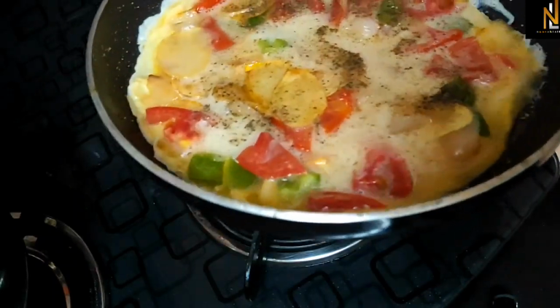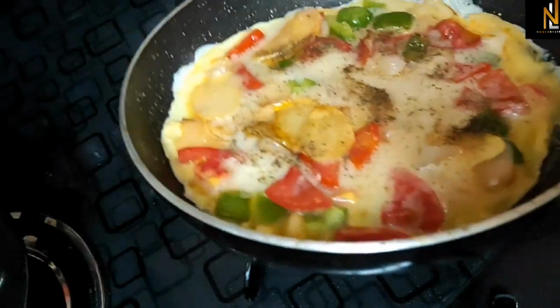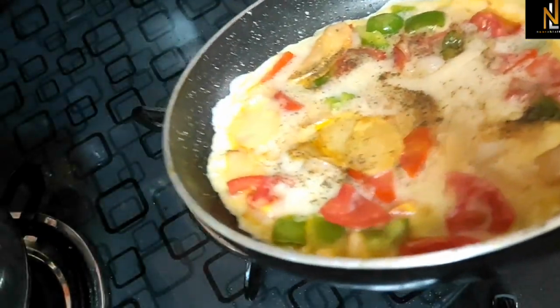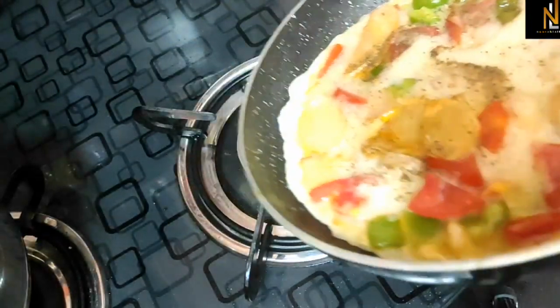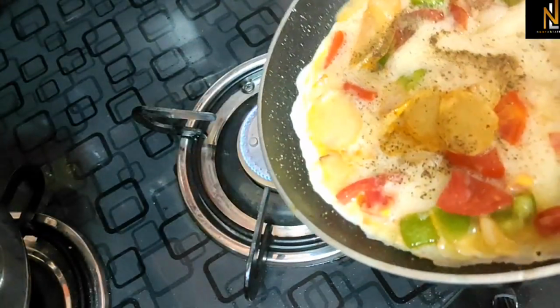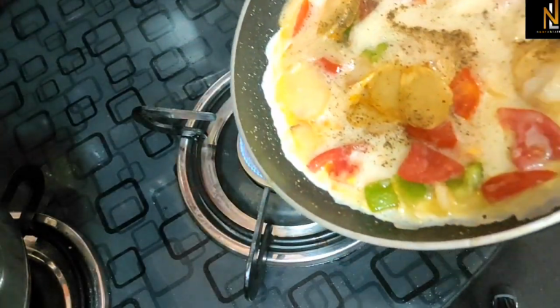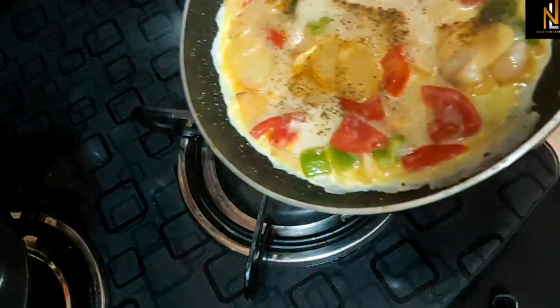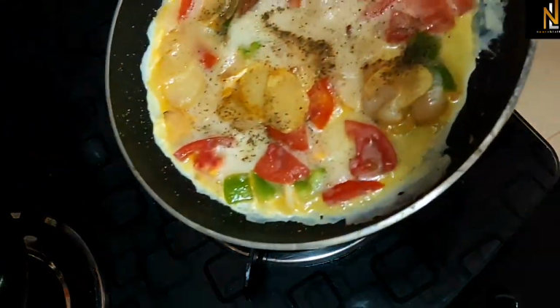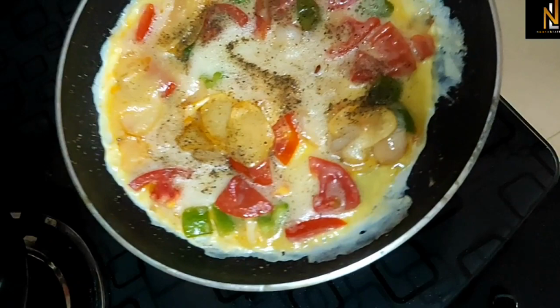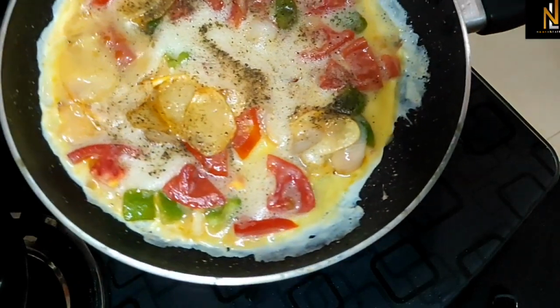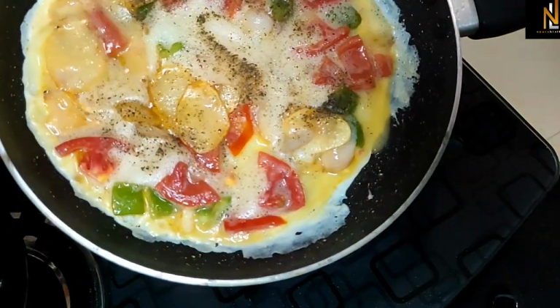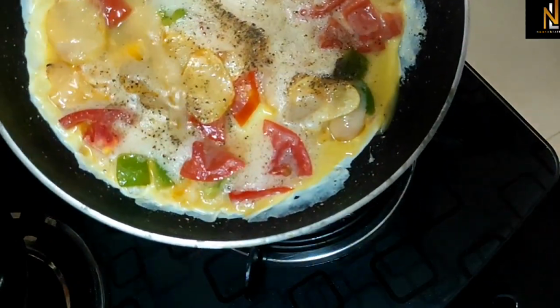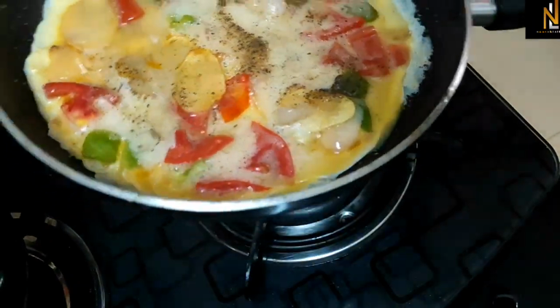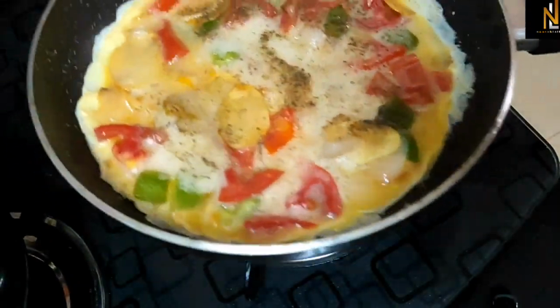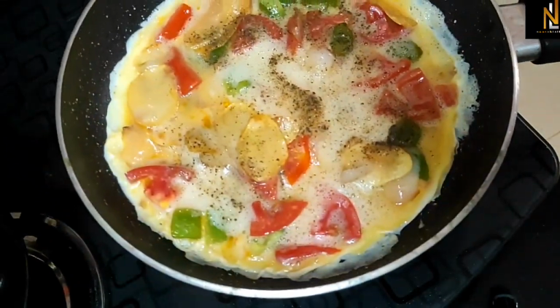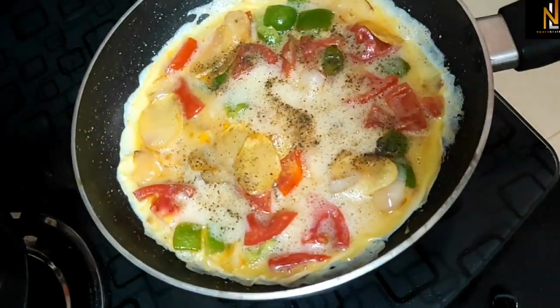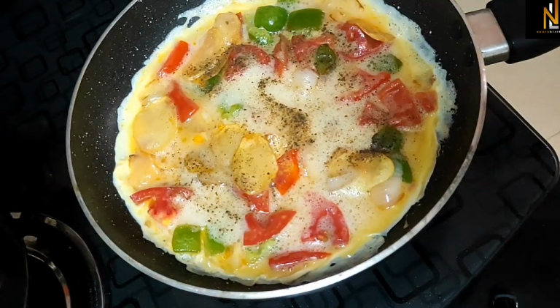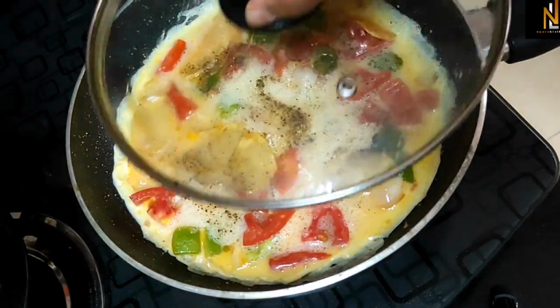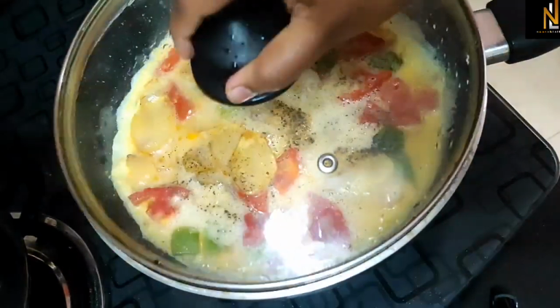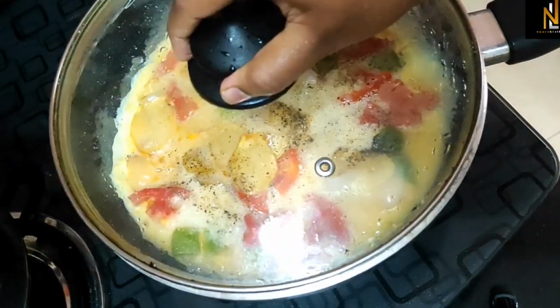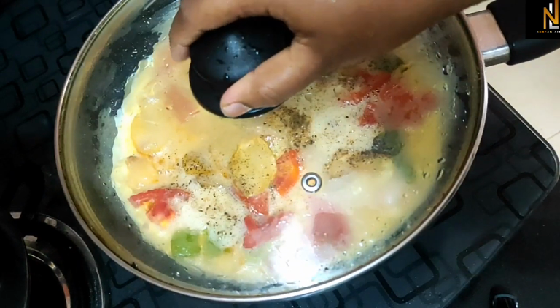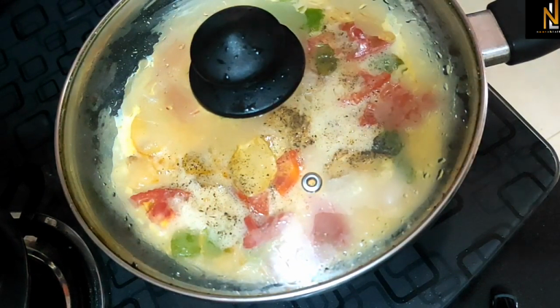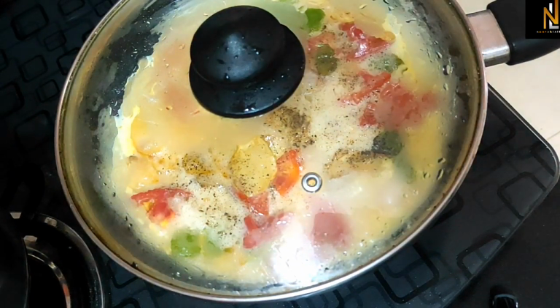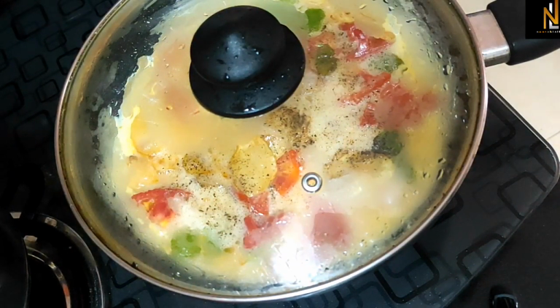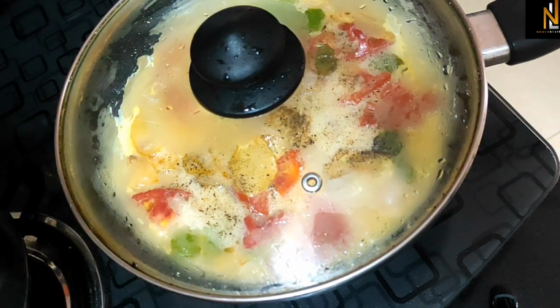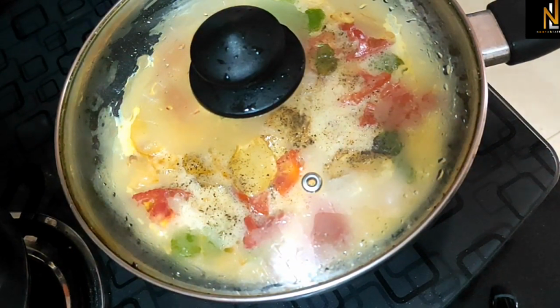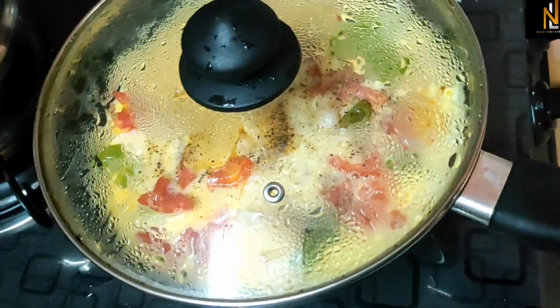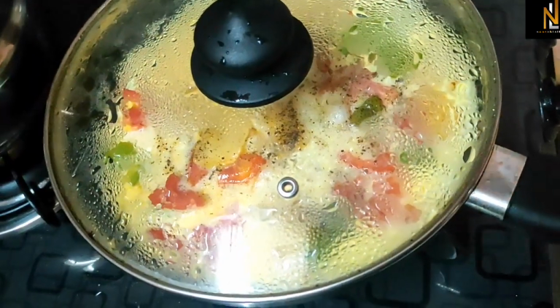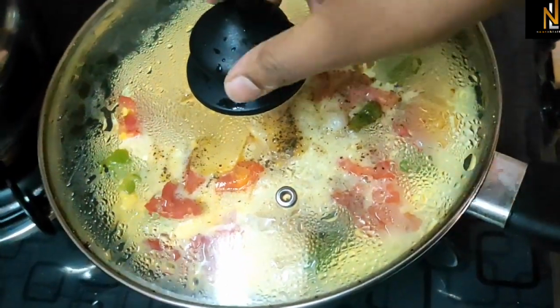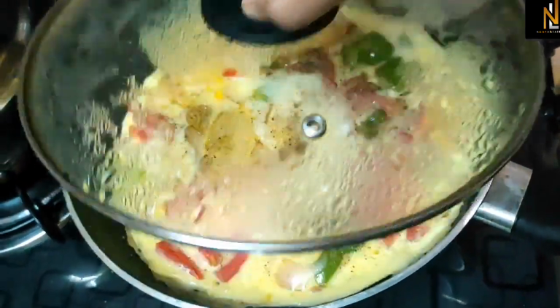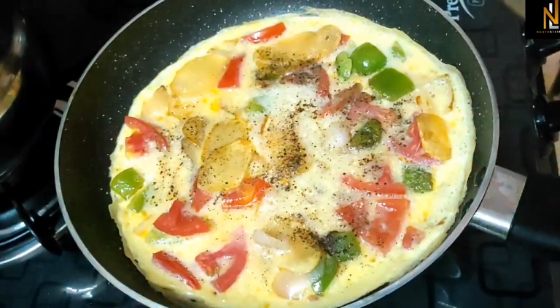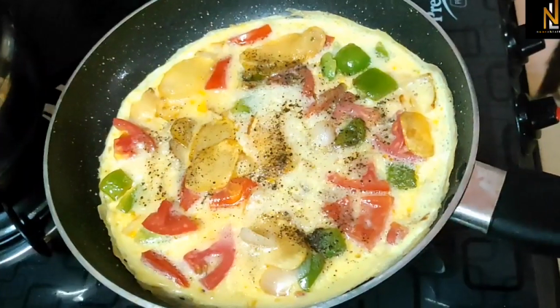The omelette is a healthy type of omelette. There are olives in the dish. The omelette is the best way to test it.